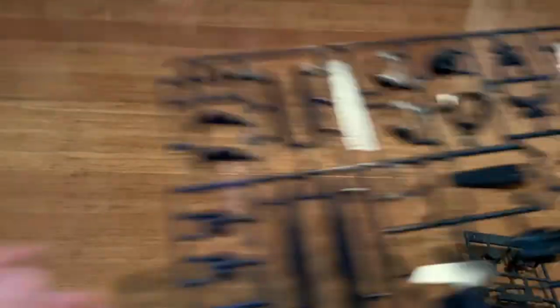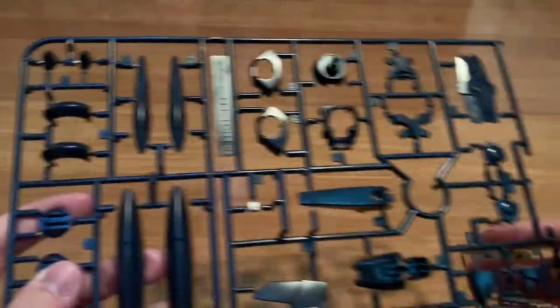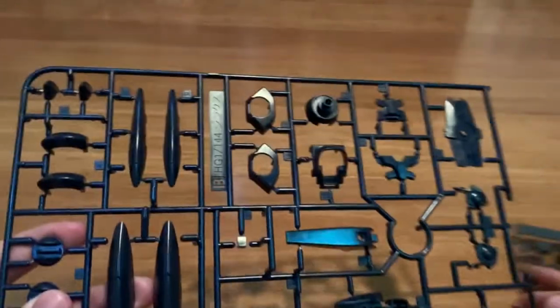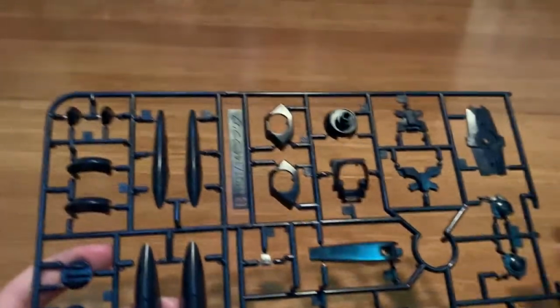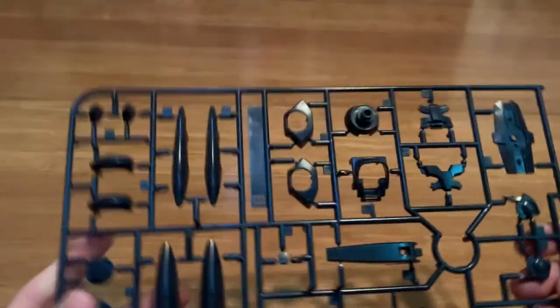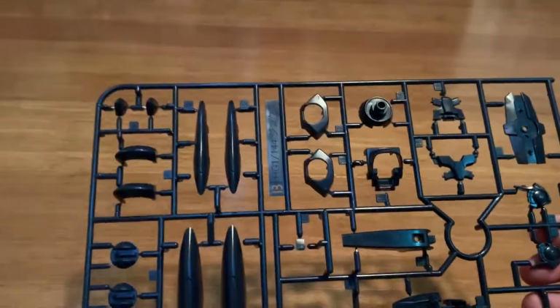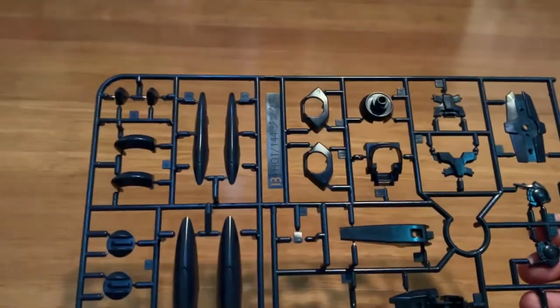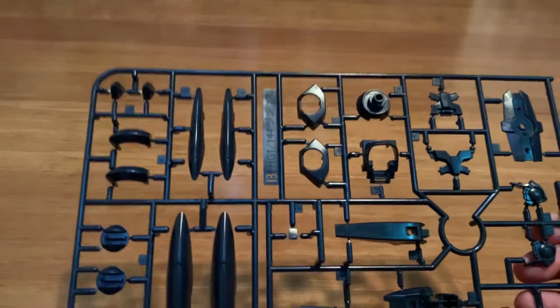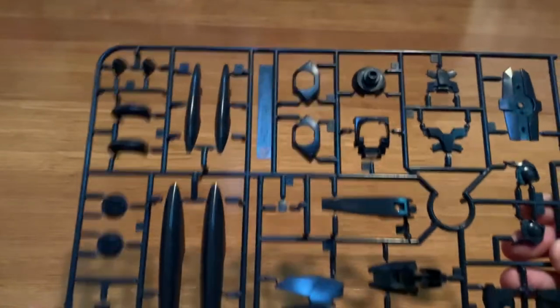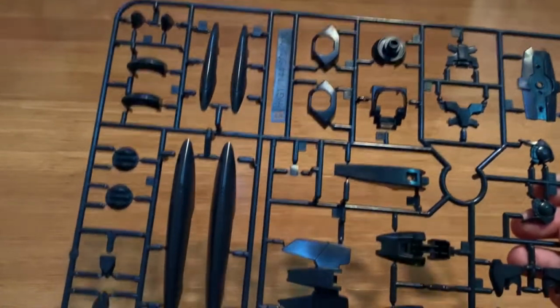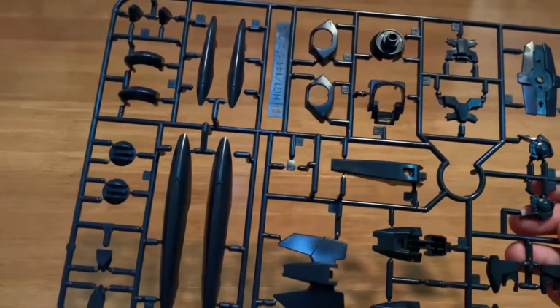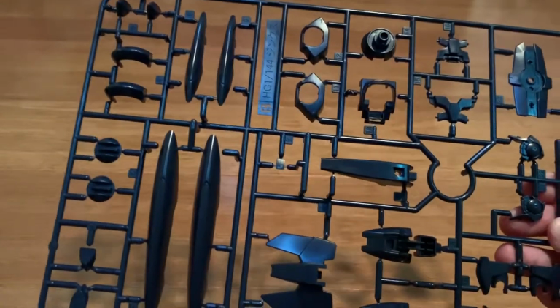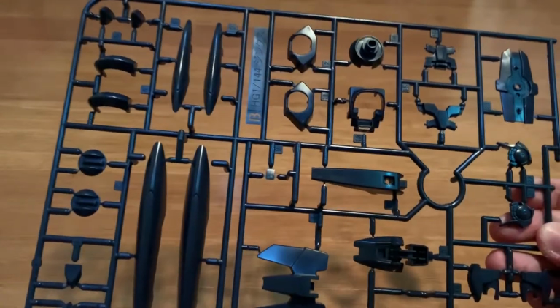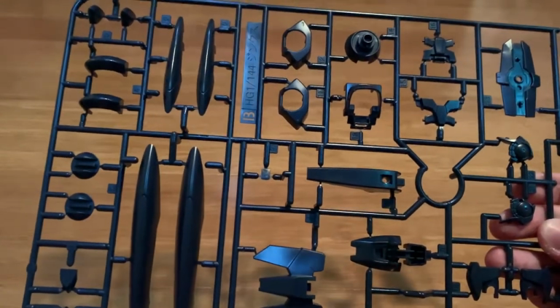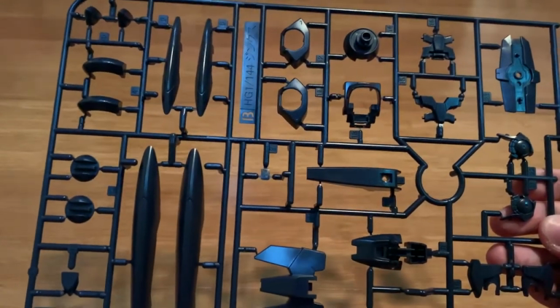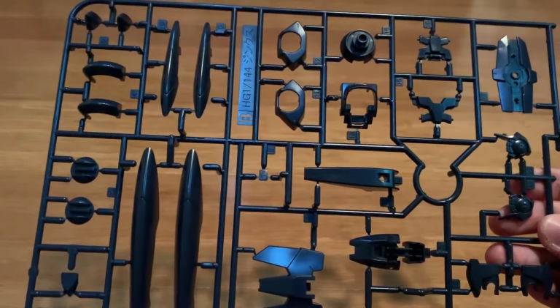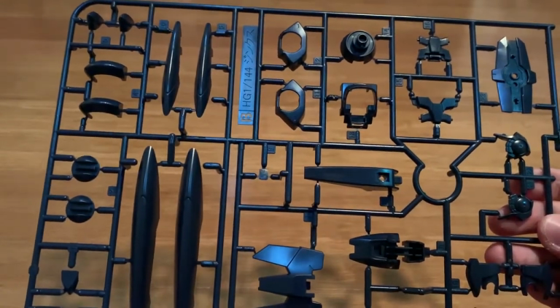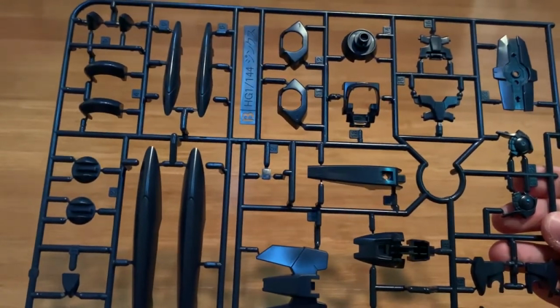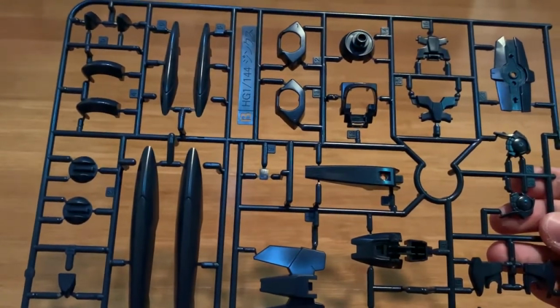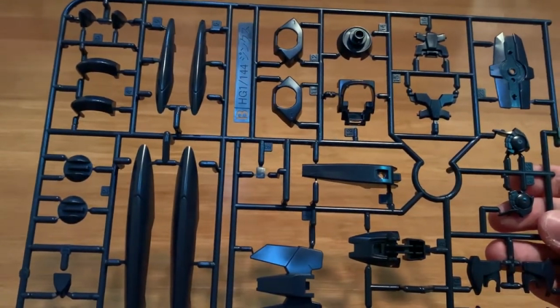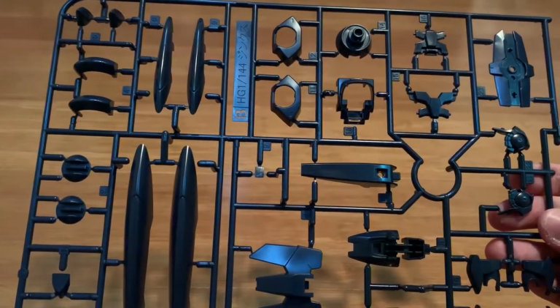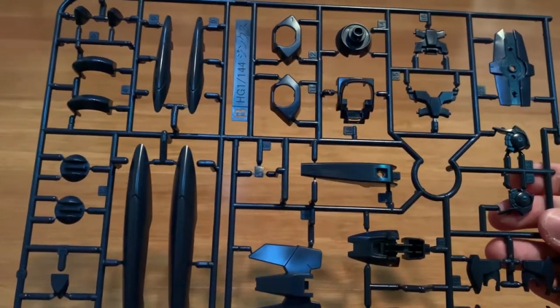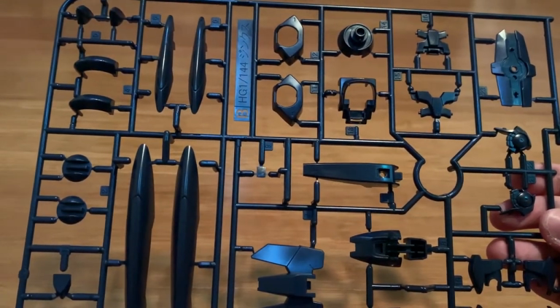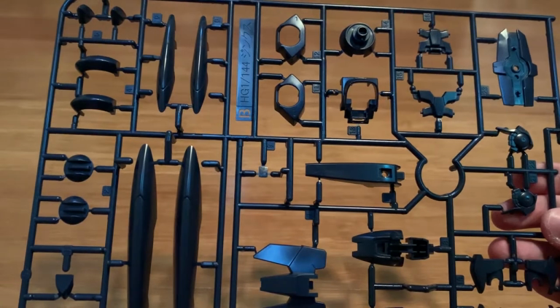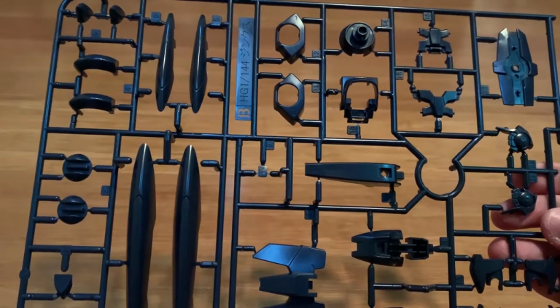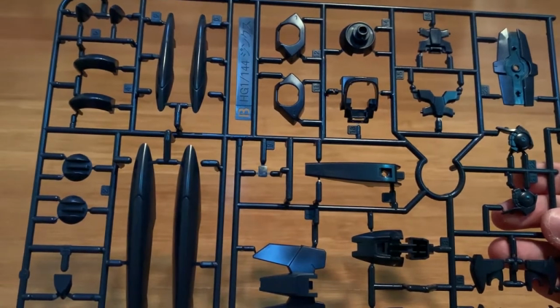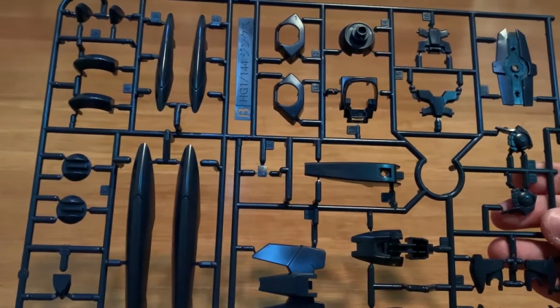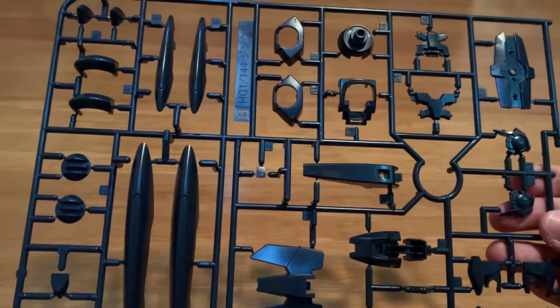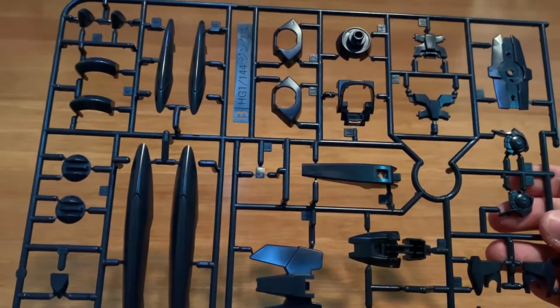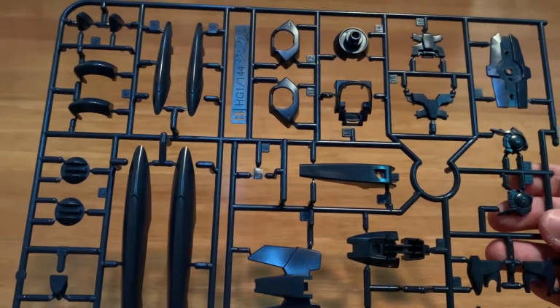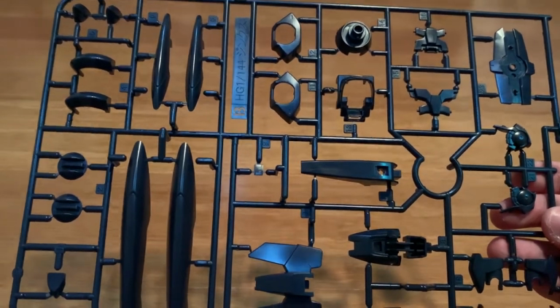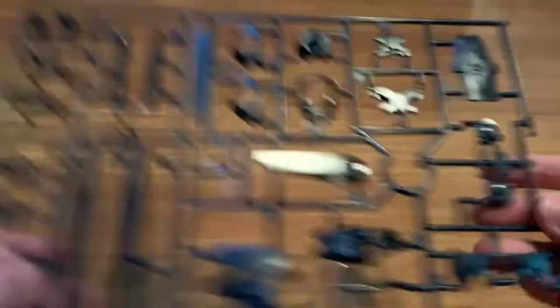B runner: shield, the original Jinx backpack, the waist part, feet, and the GN drive store spot.